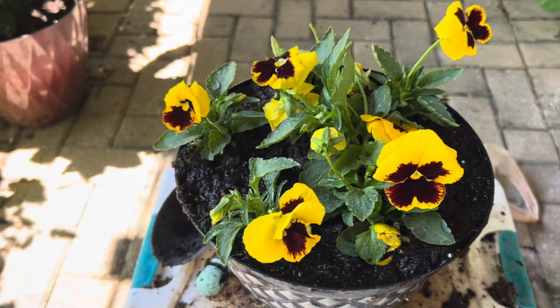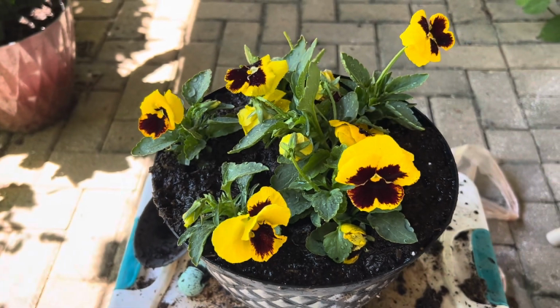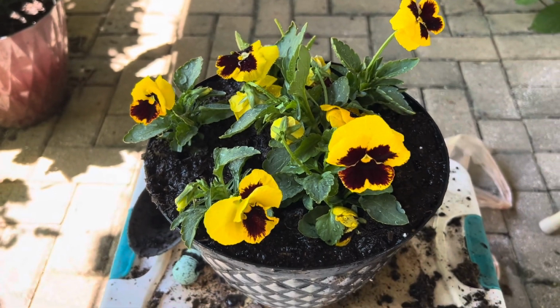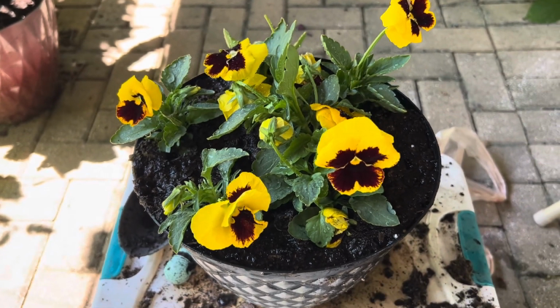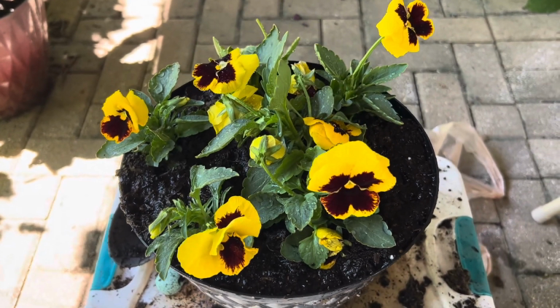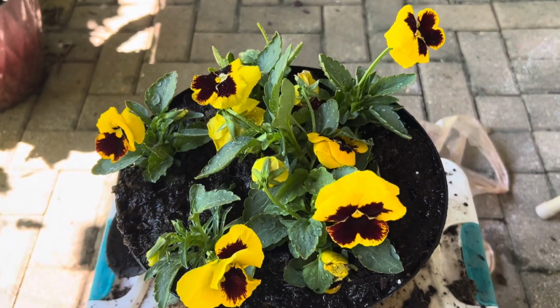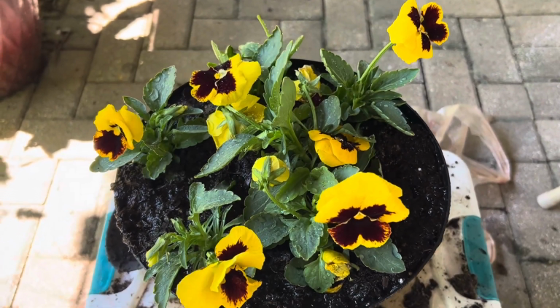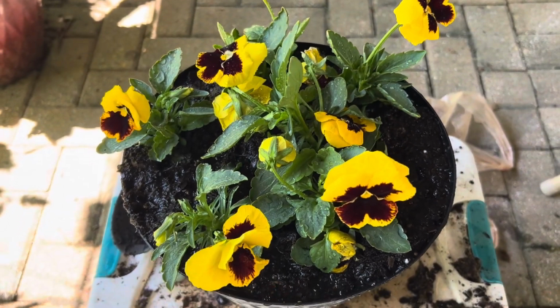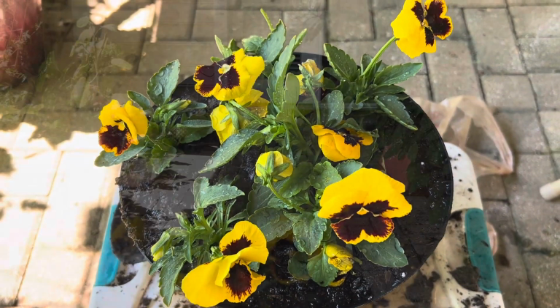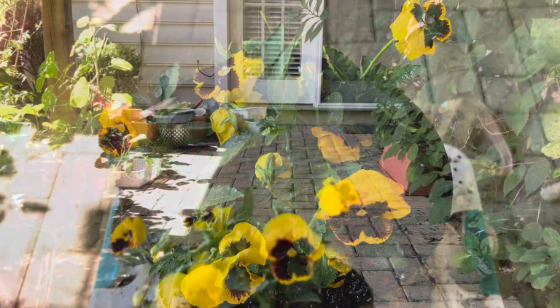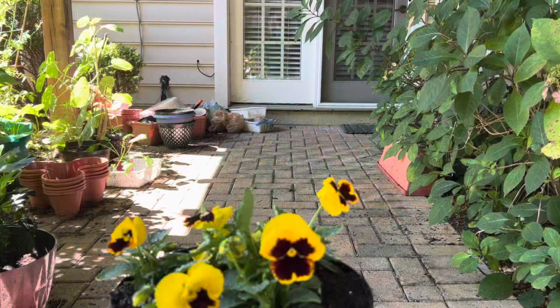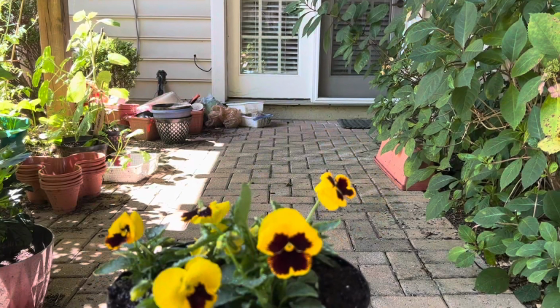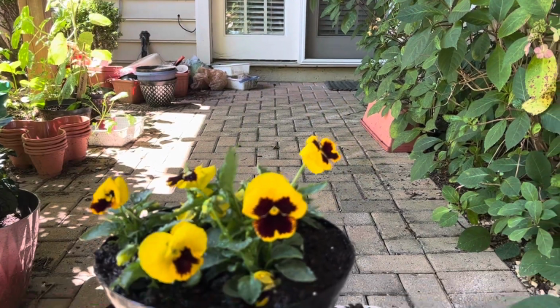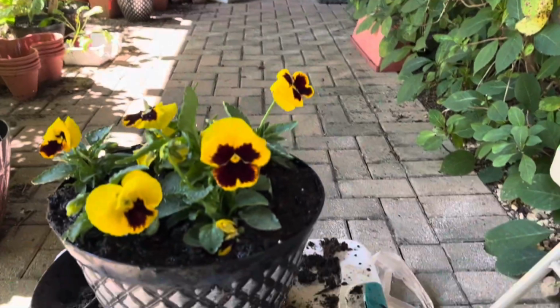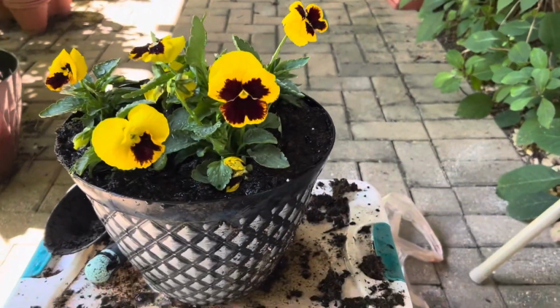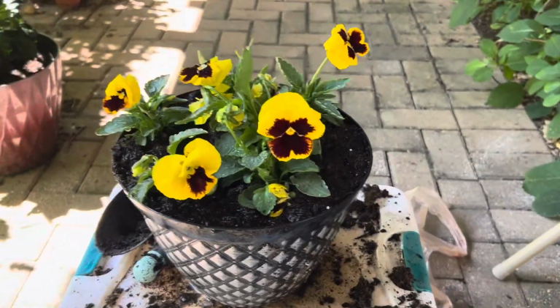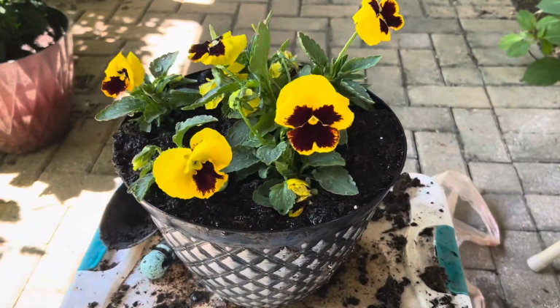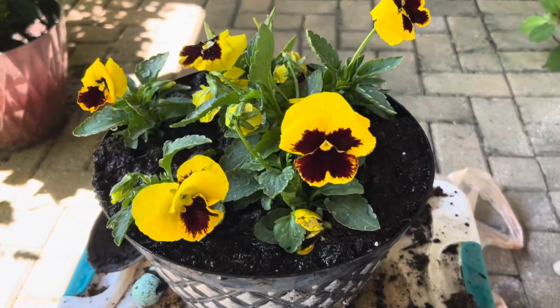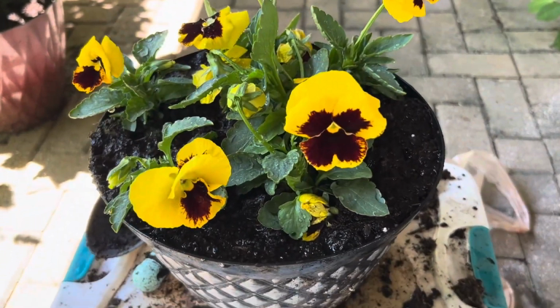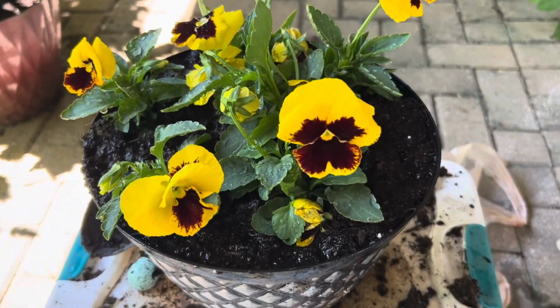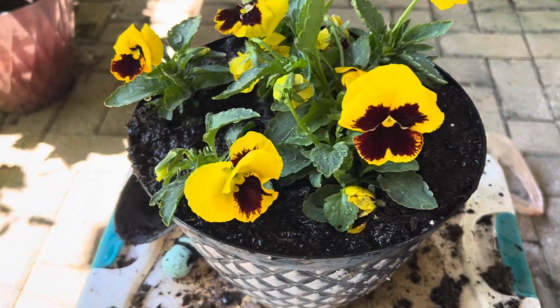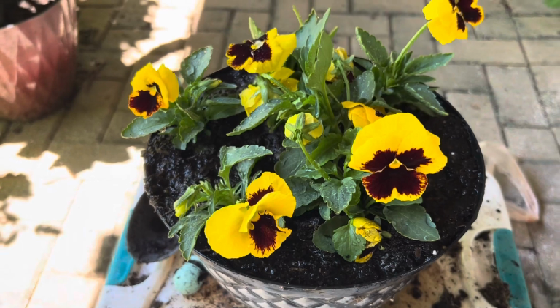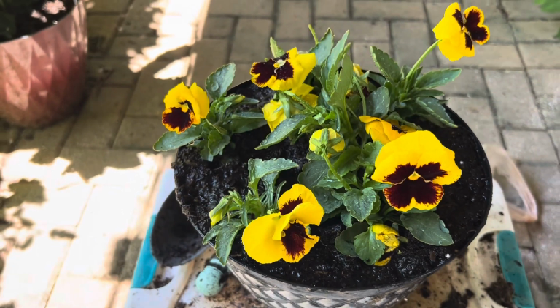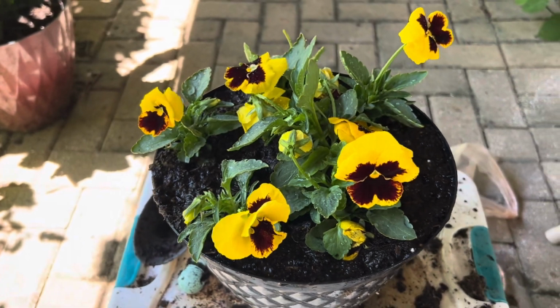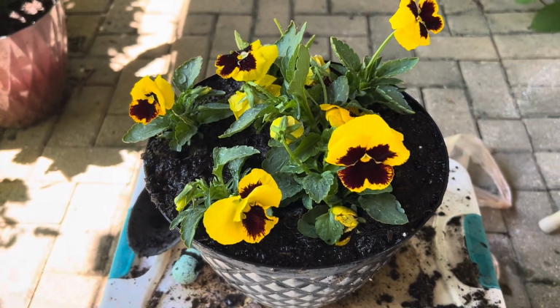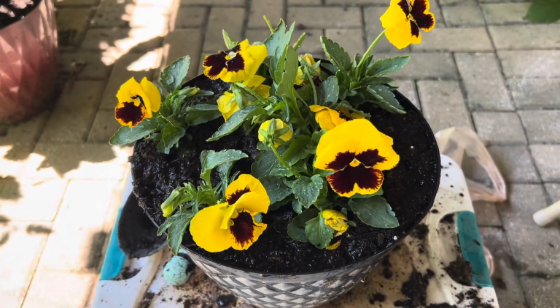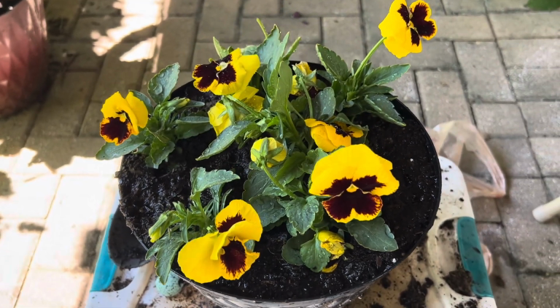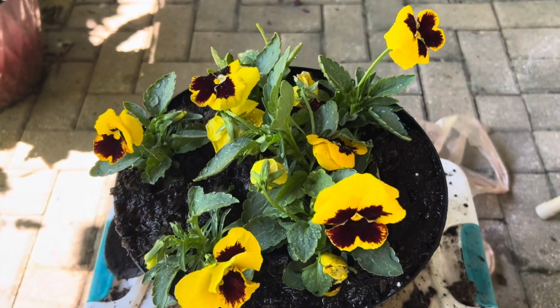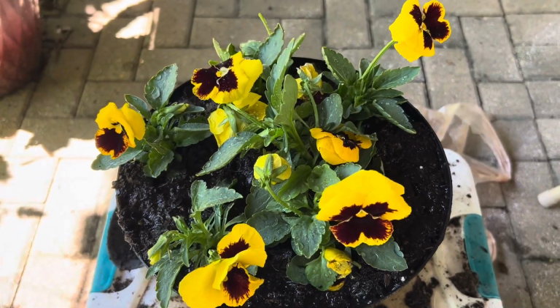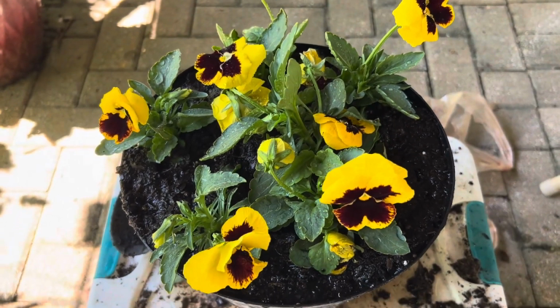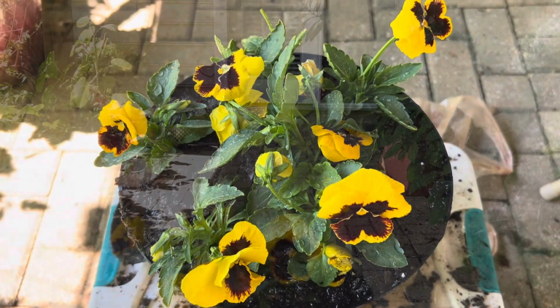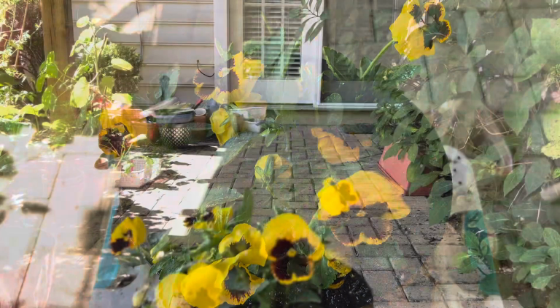I hope you like this flowering plant and will grow your own as well. Thank you, and see you in my next video for another flowering plant. Bye!